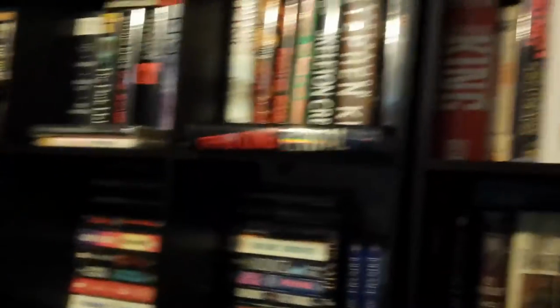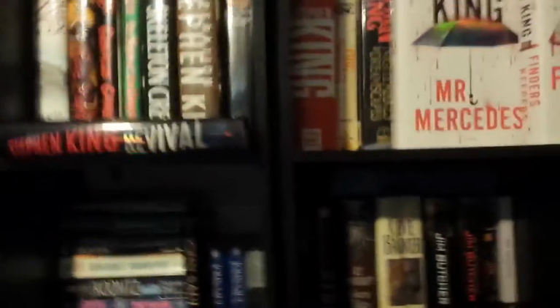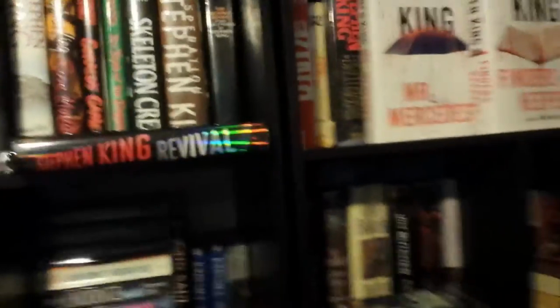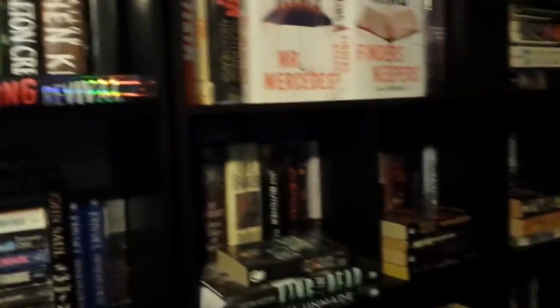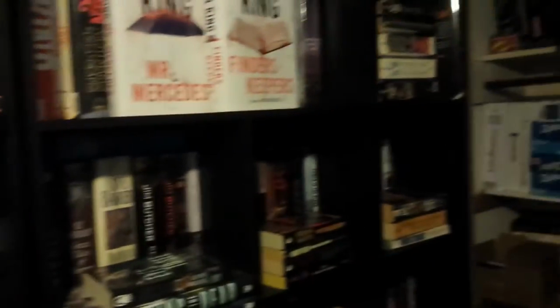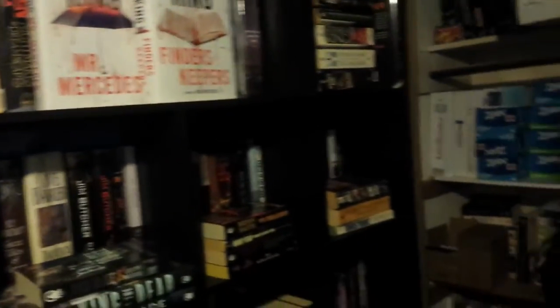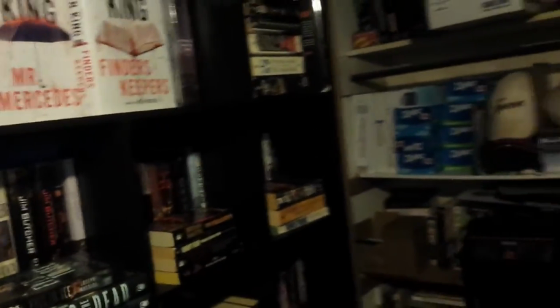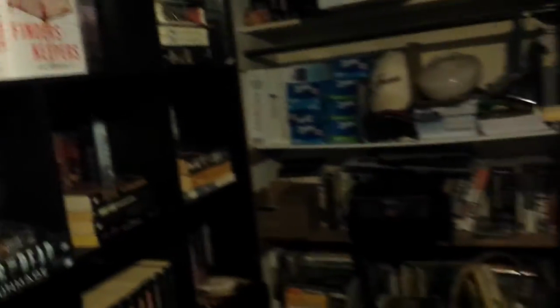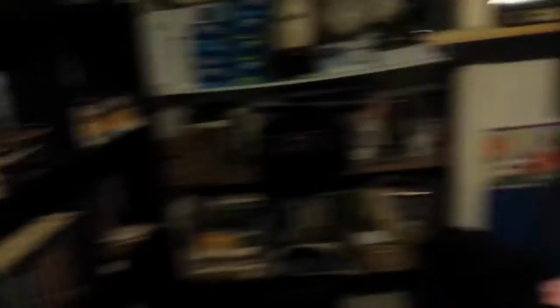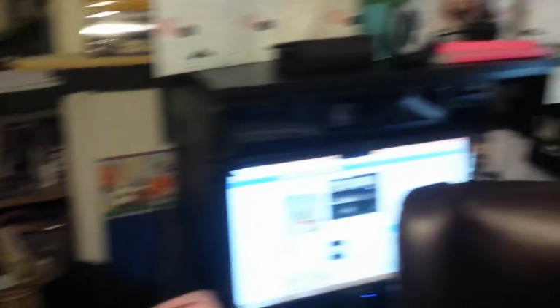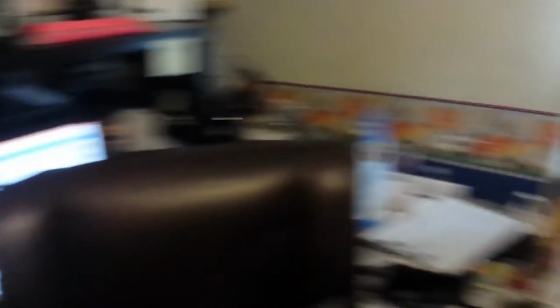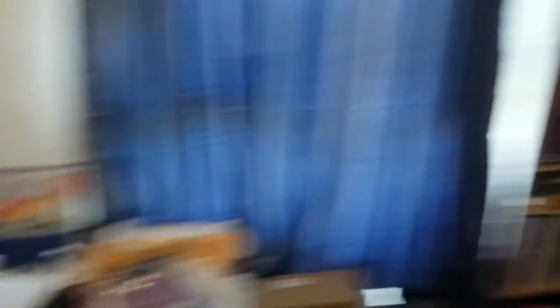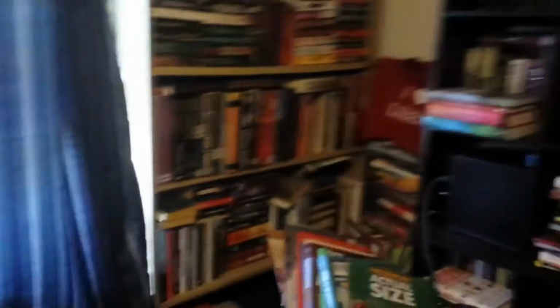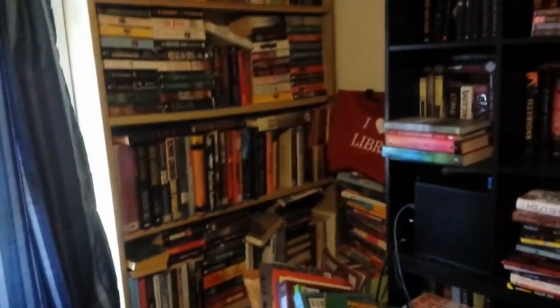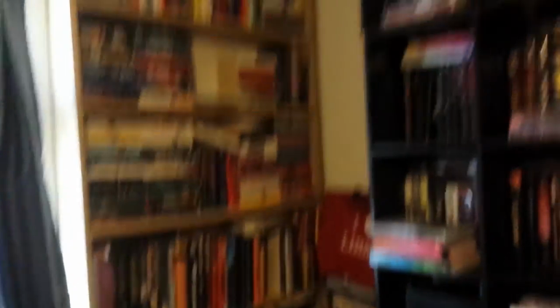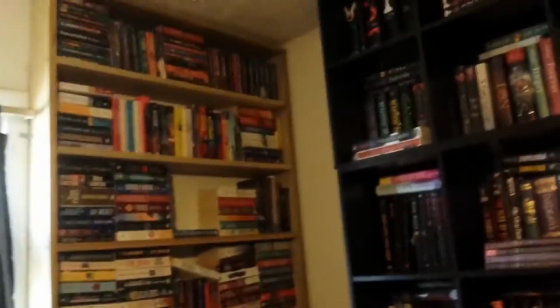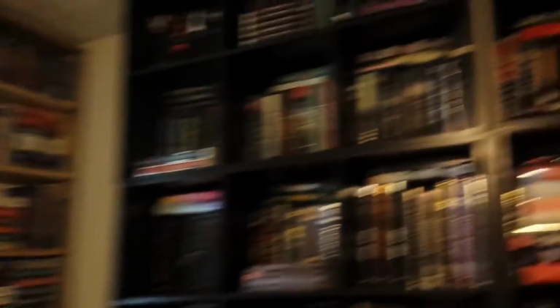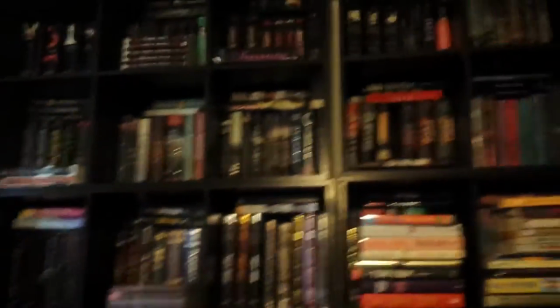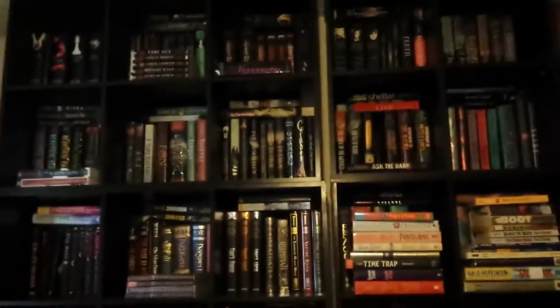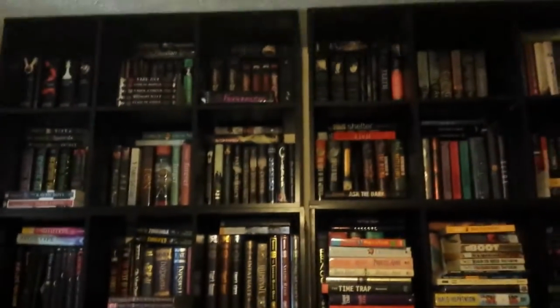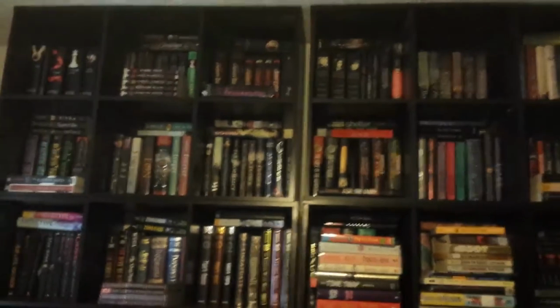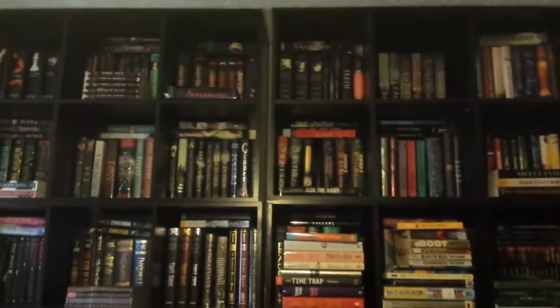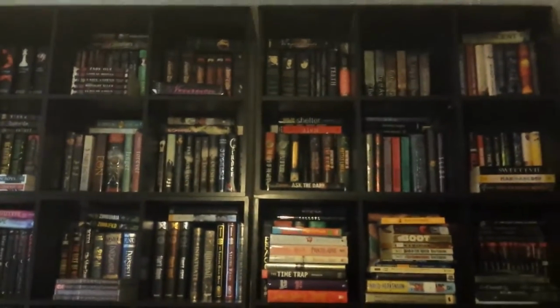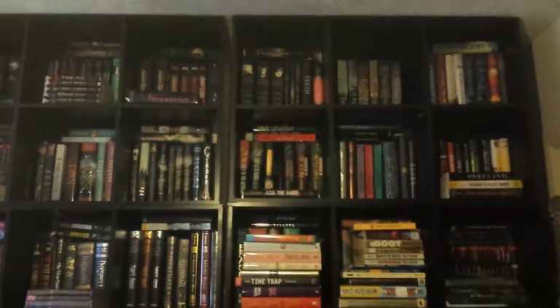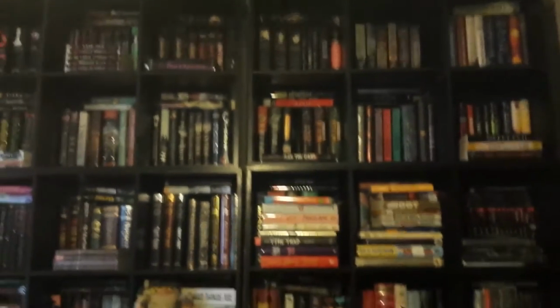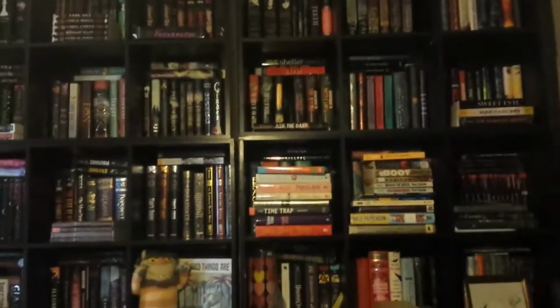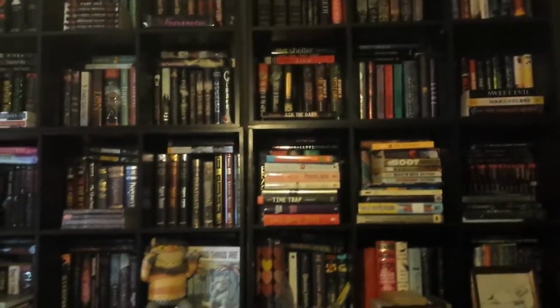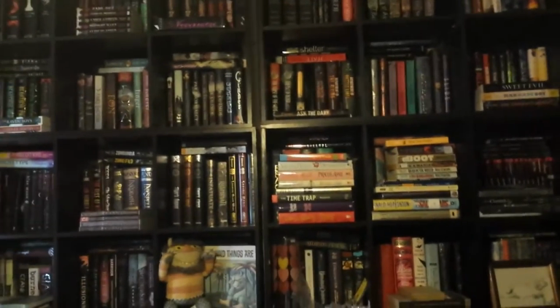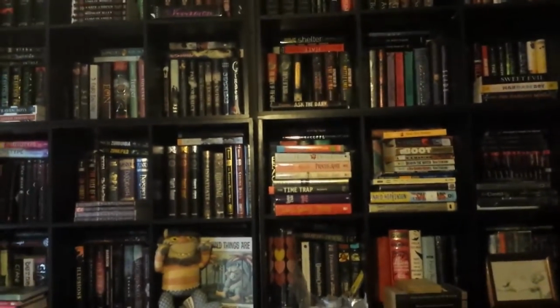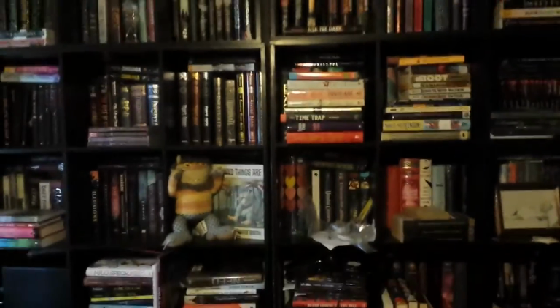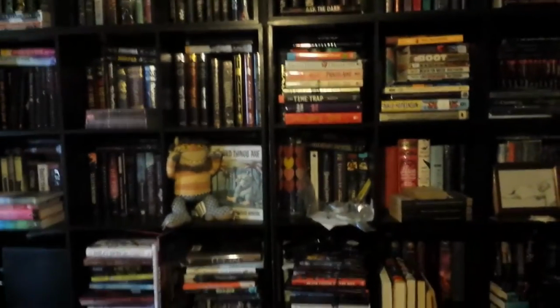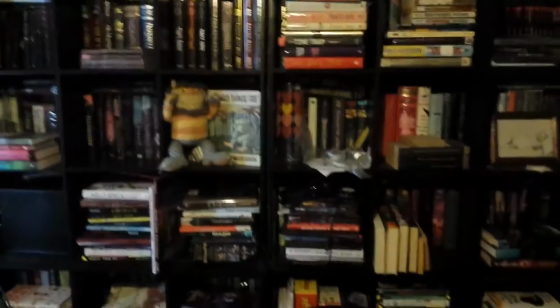But anyway, I know it's a wreck, but some of y'all asked to see. So that is what's happening with the books right now. And a few people were like, did you give all your YA away? Why are your shelves empty? No, I still have the YA — that's a different wall.